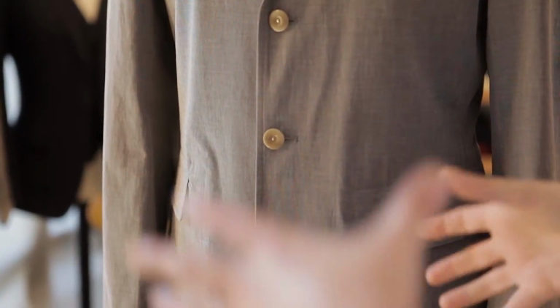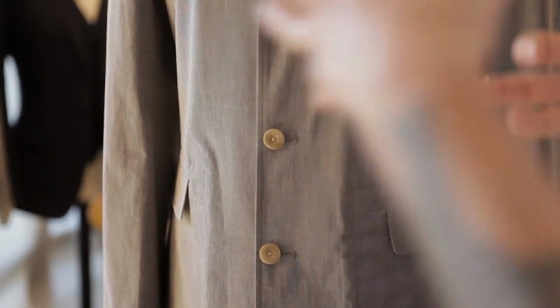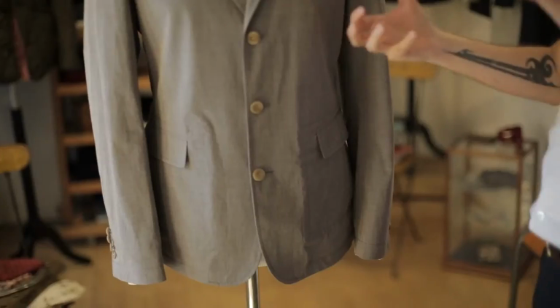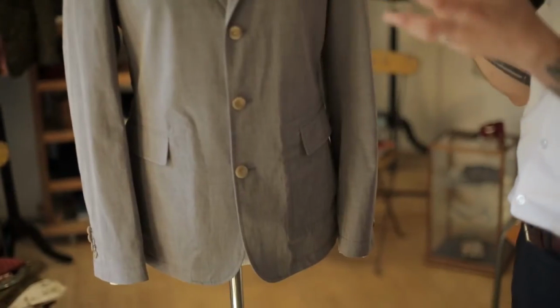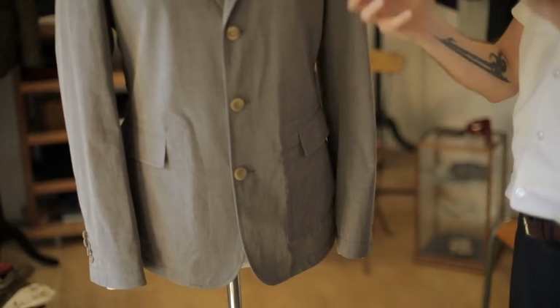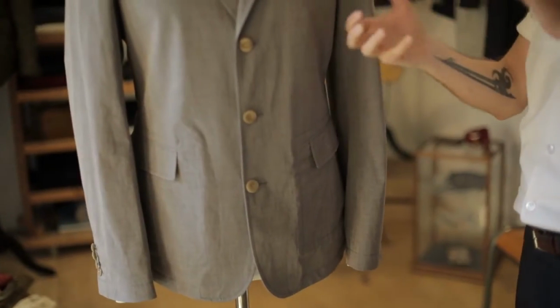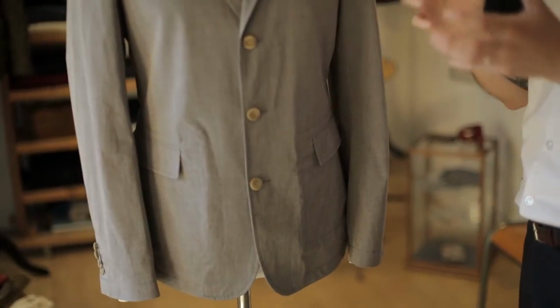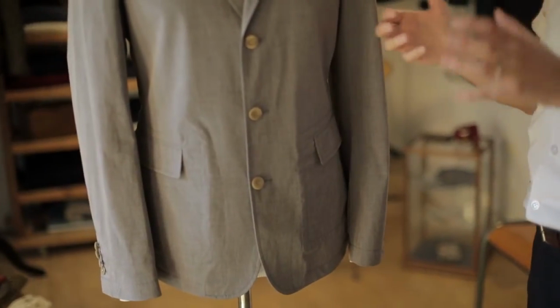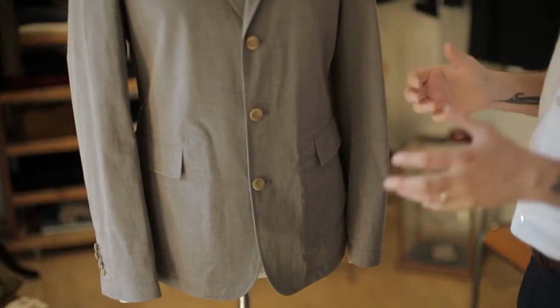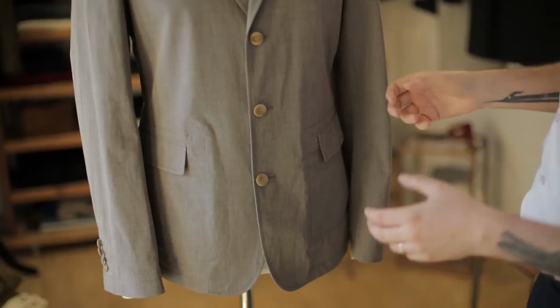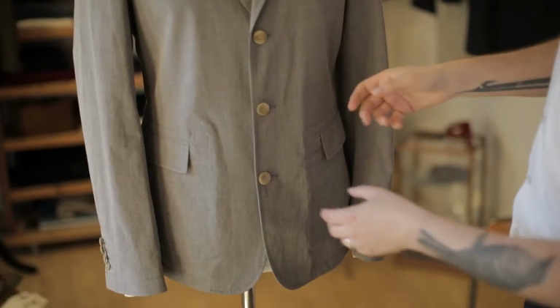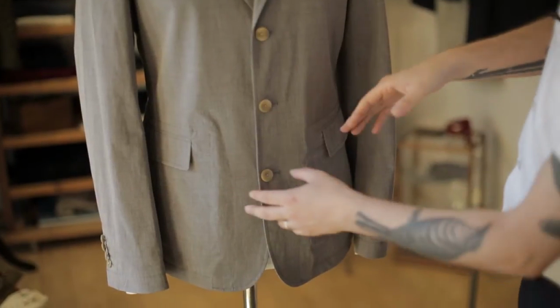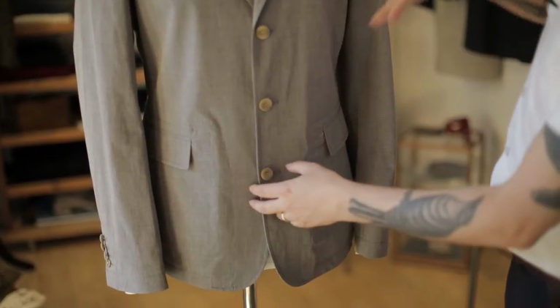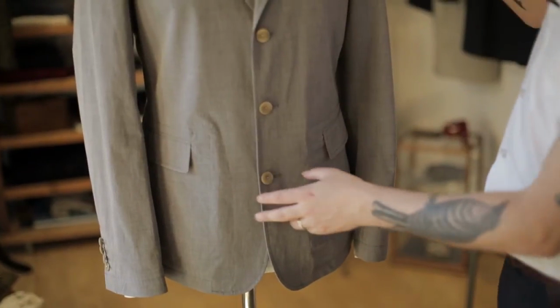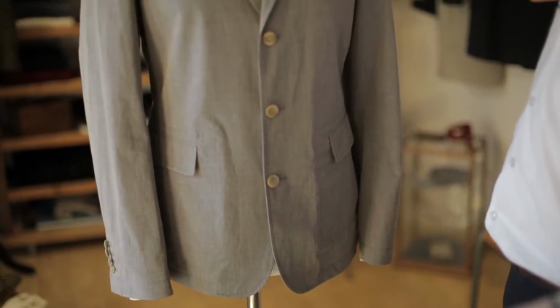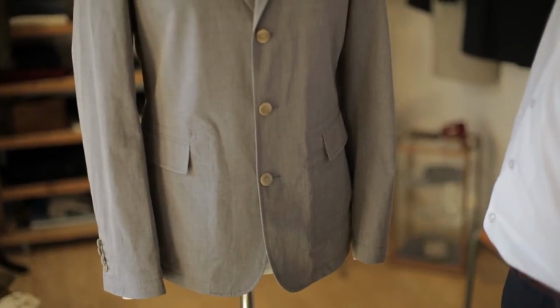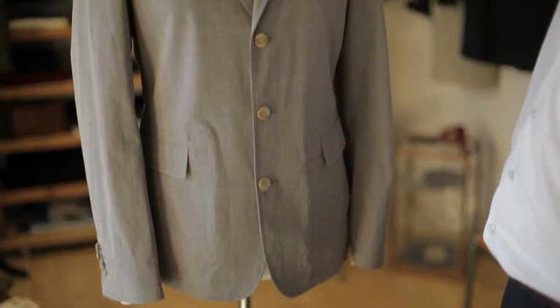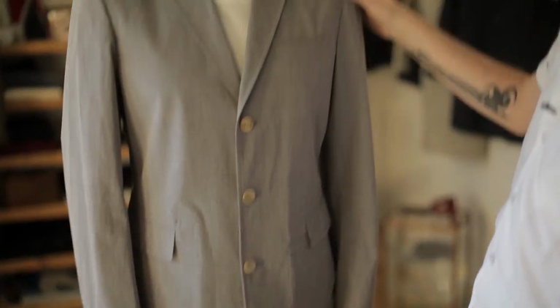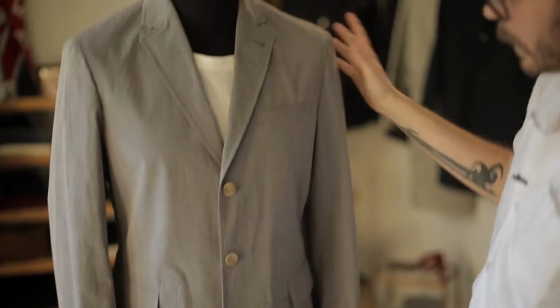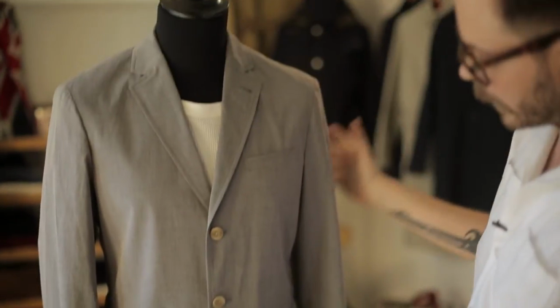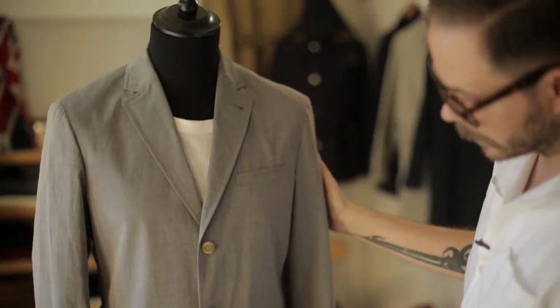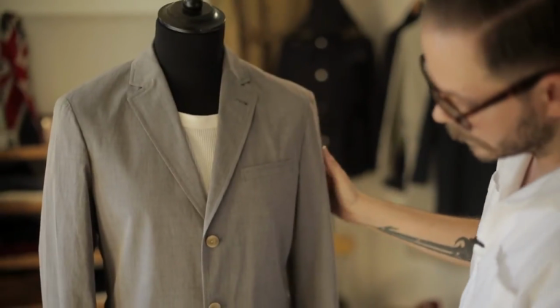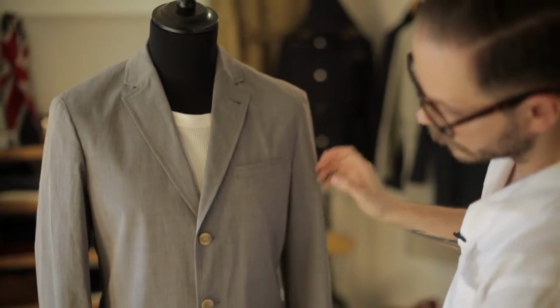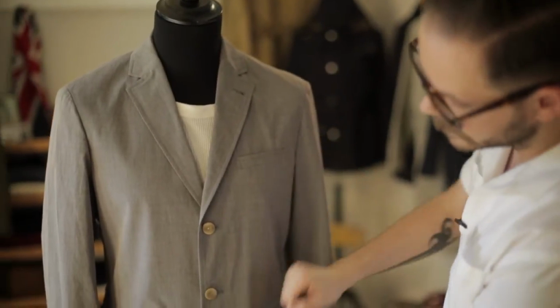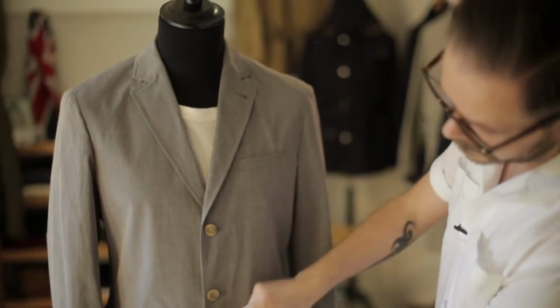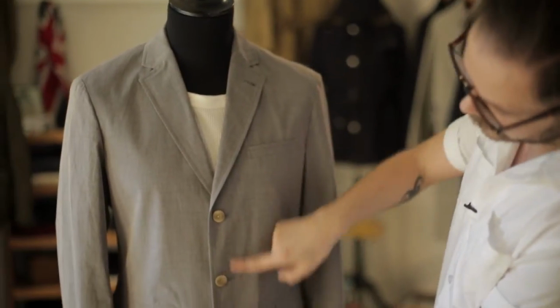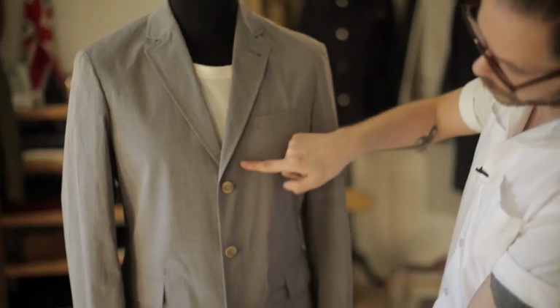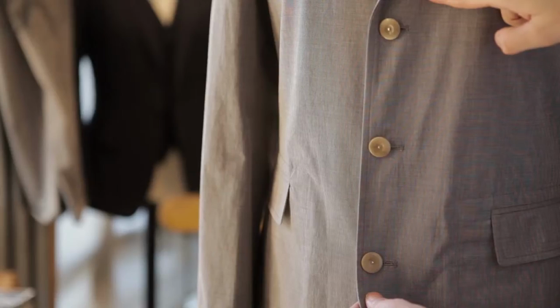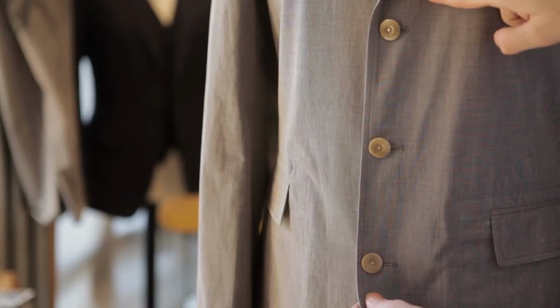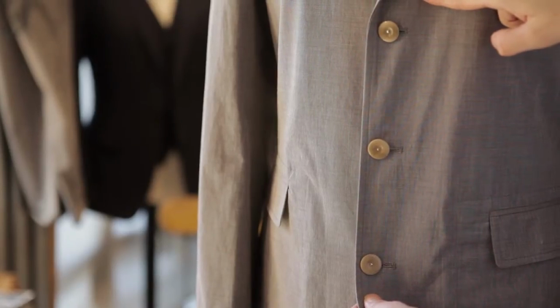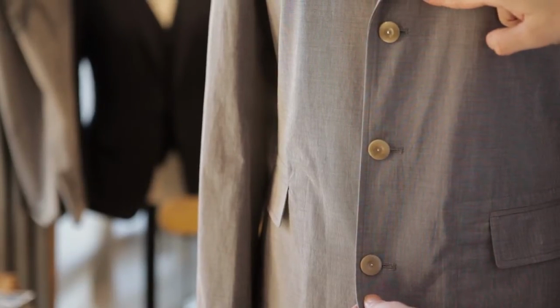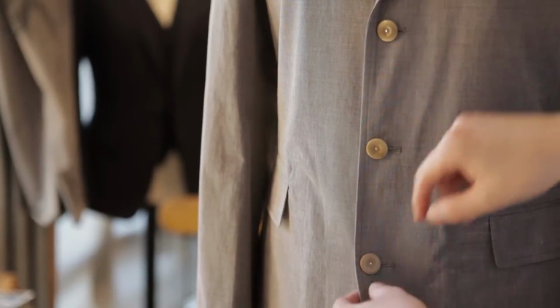It's a real combination of workwear meets sartorial. It's ultra lightweight, in this lovely lightweight cotton end on end. It's got three butchers buttons through the front.